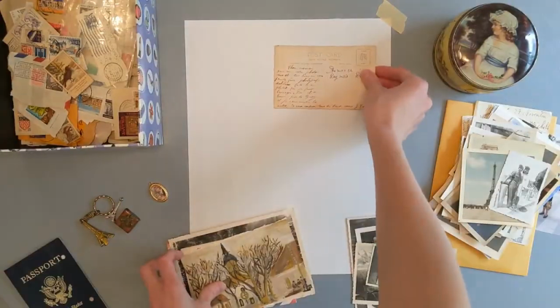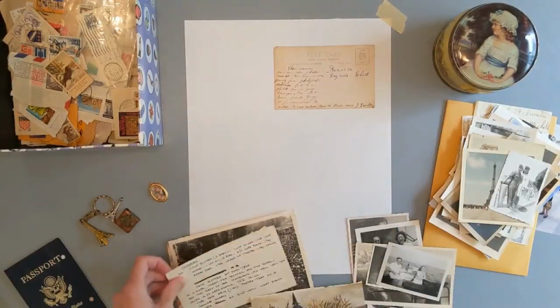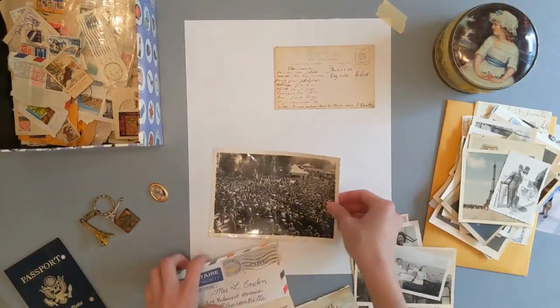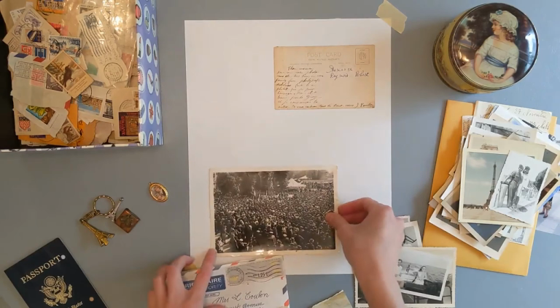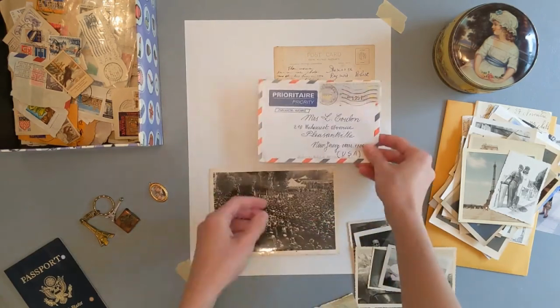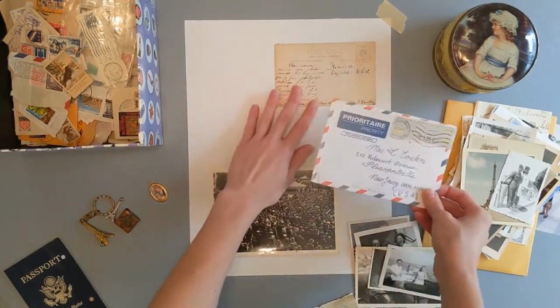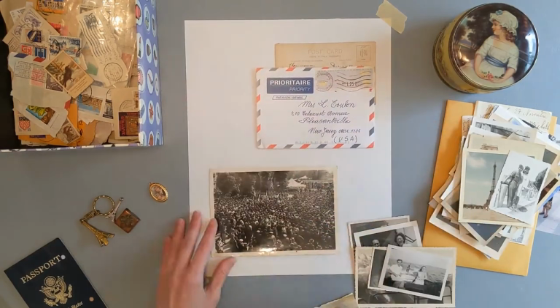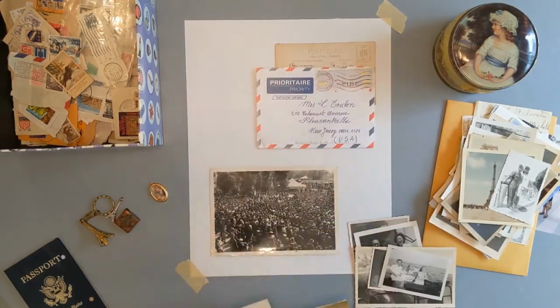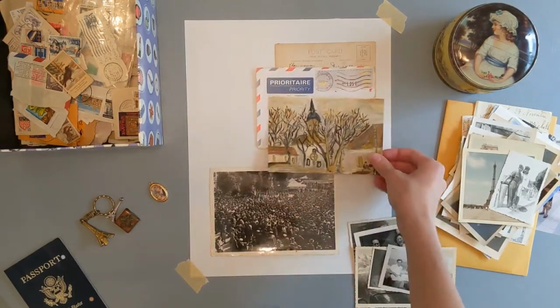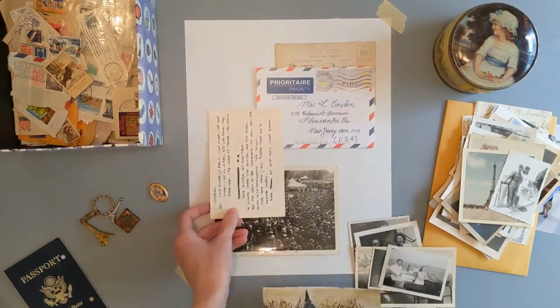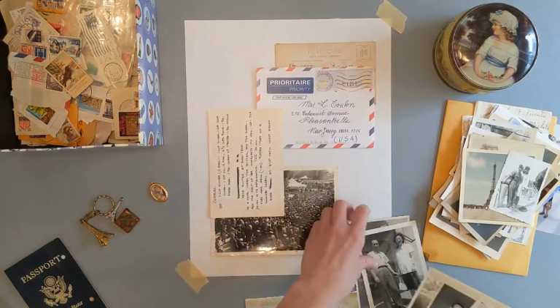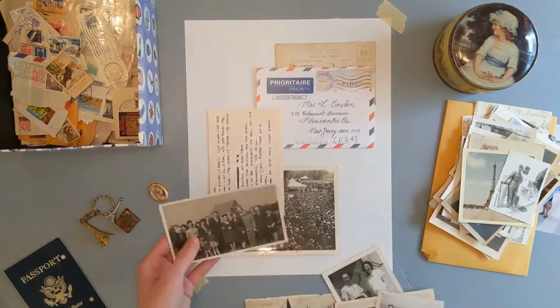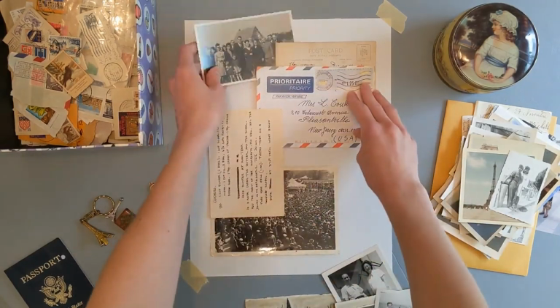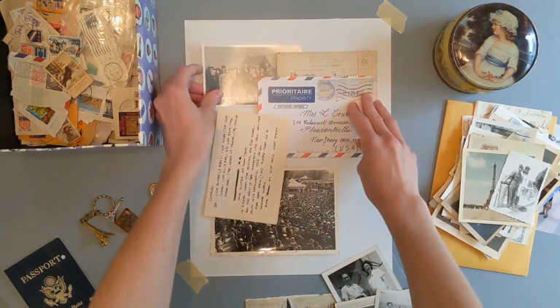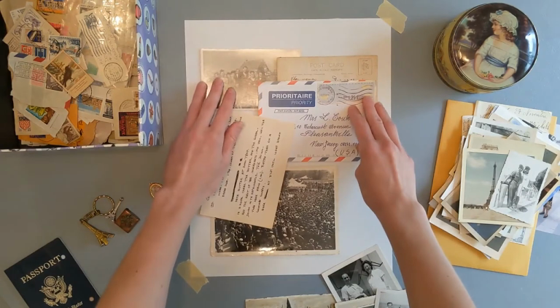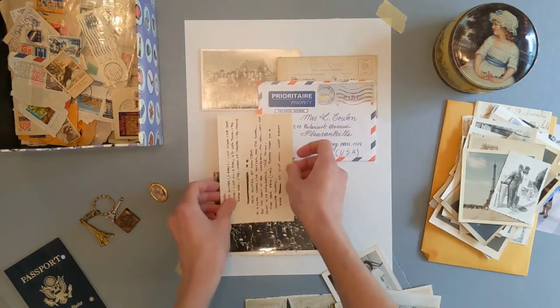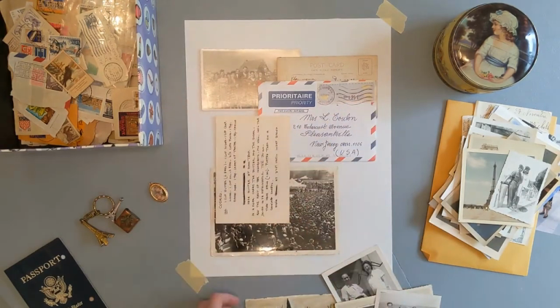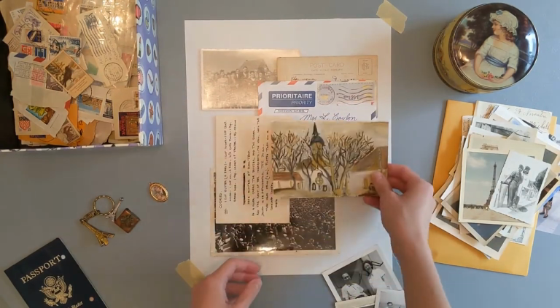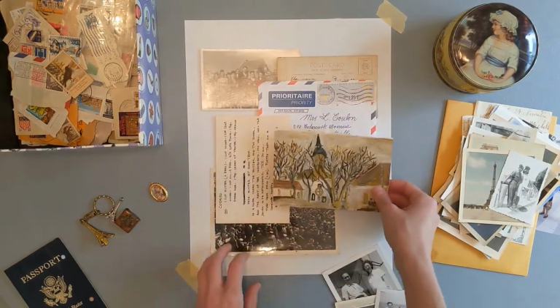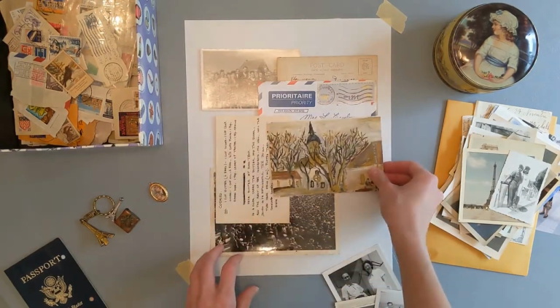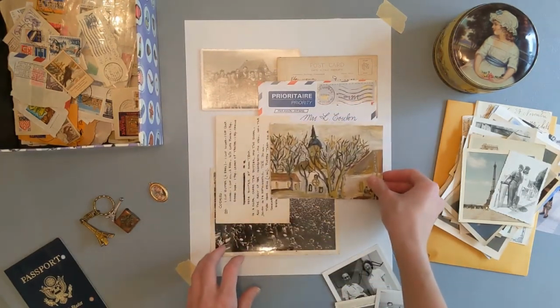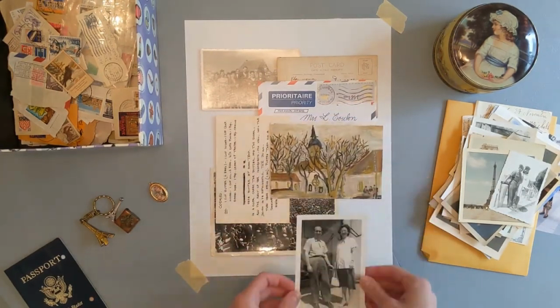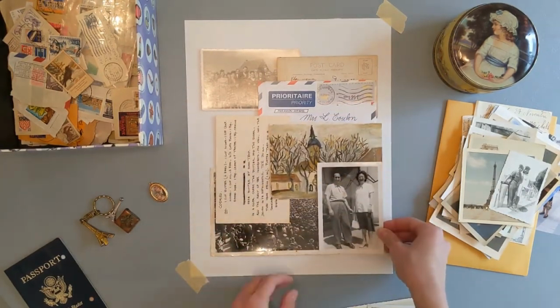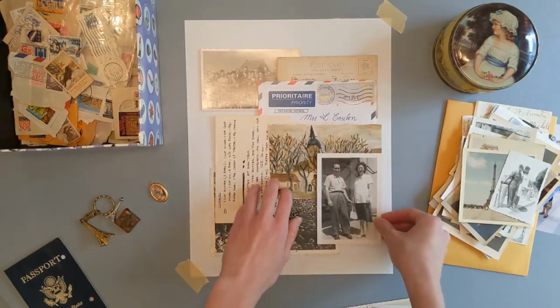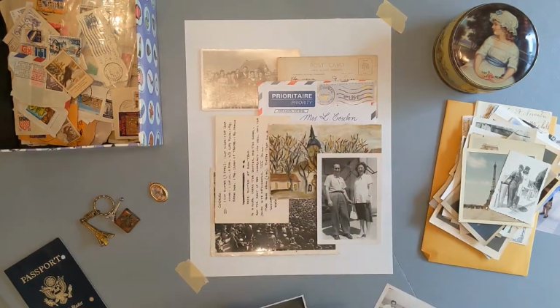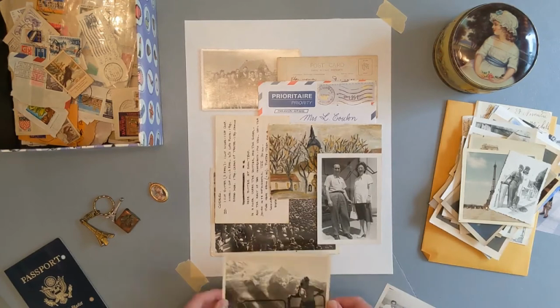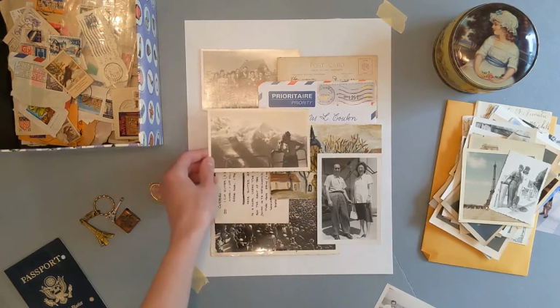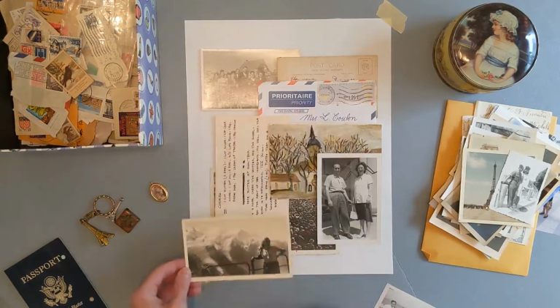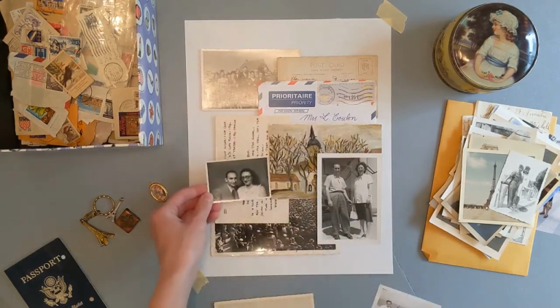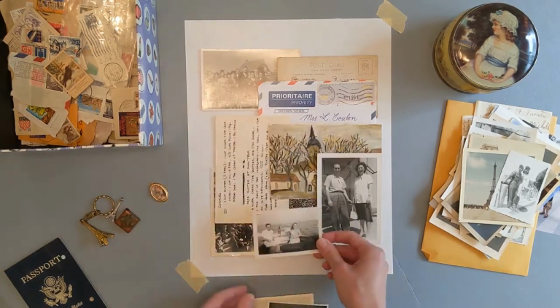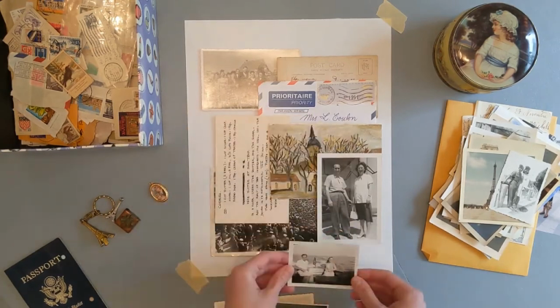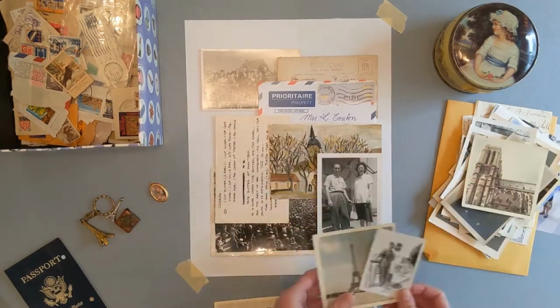Take your themed objects and arrange them into a composition on your background. A composition is the arrangement of elements in a work of art. Figure out the placement of your objects. I started my collage by placing the larger objects first,